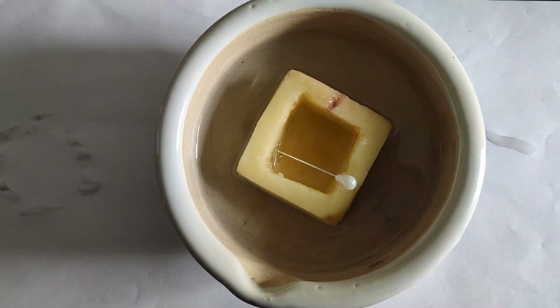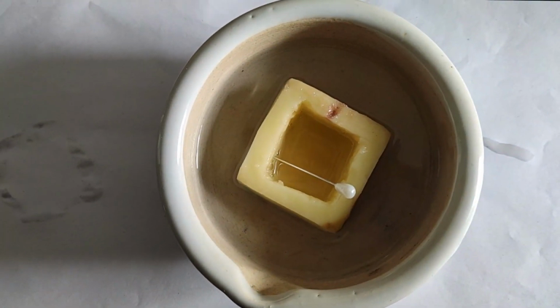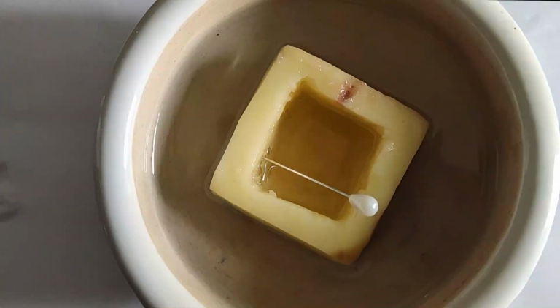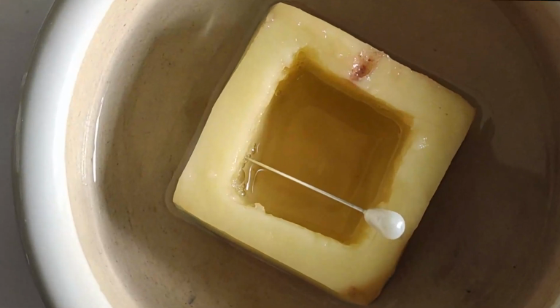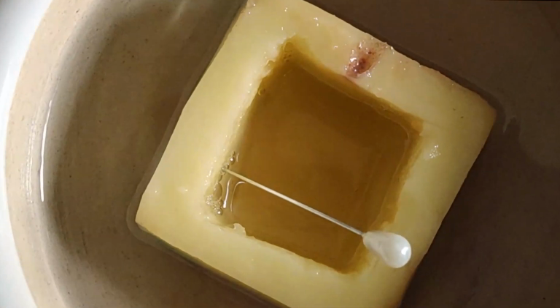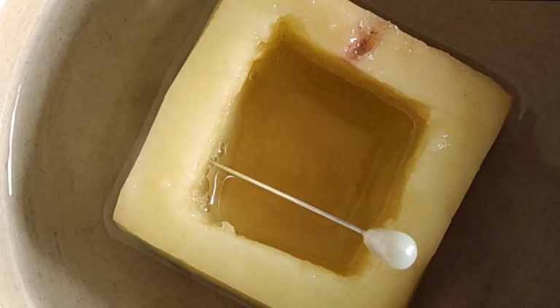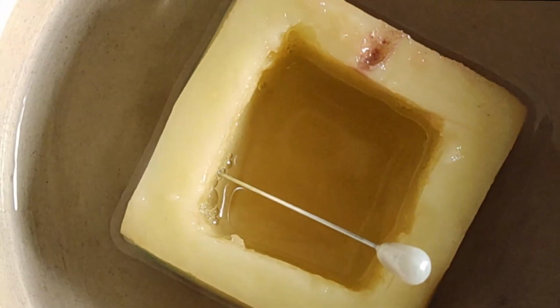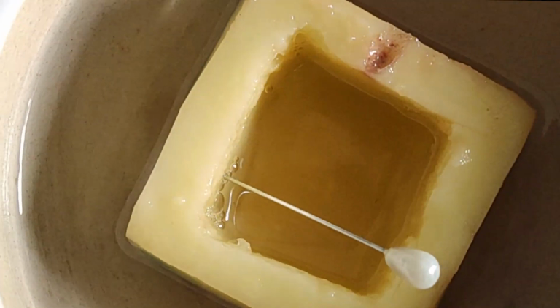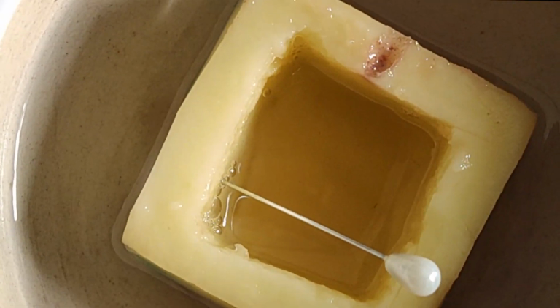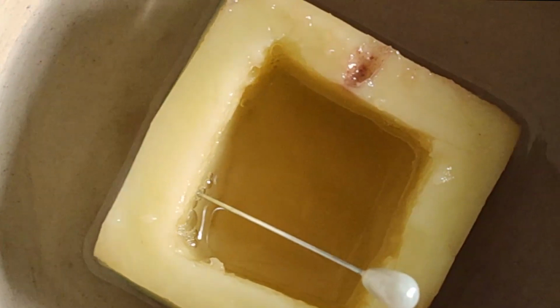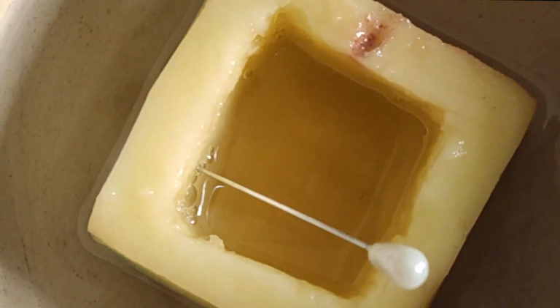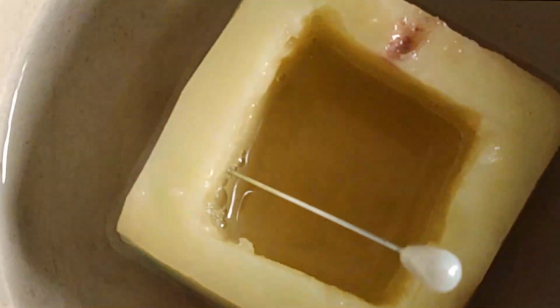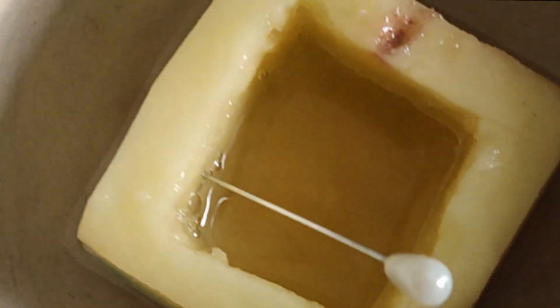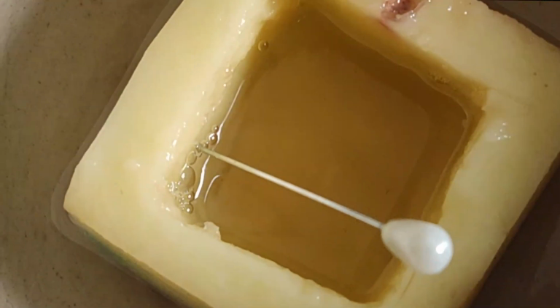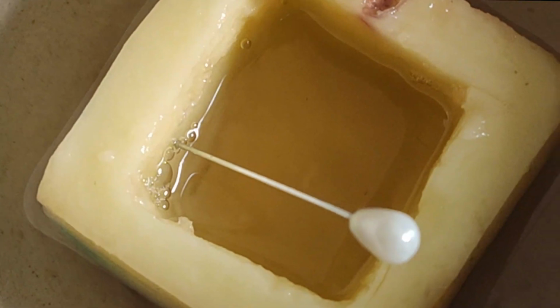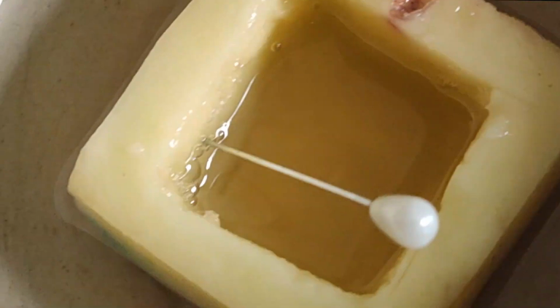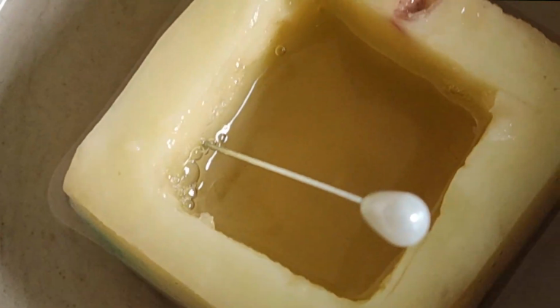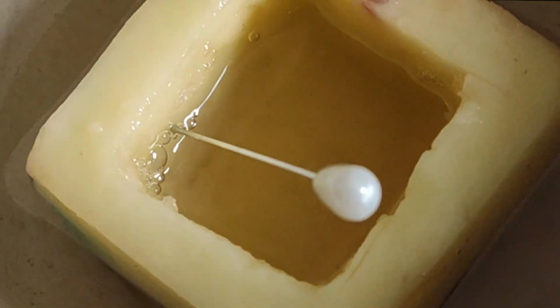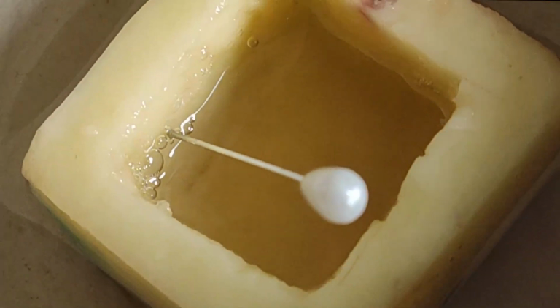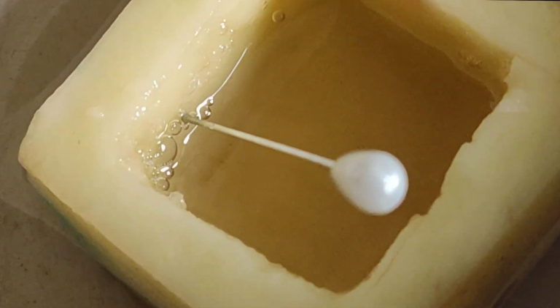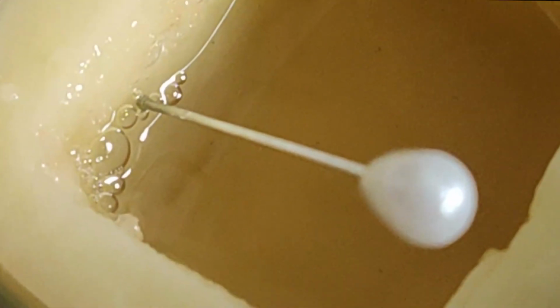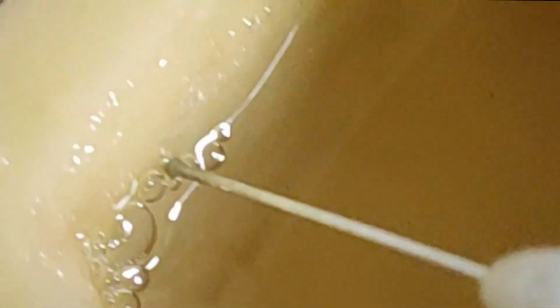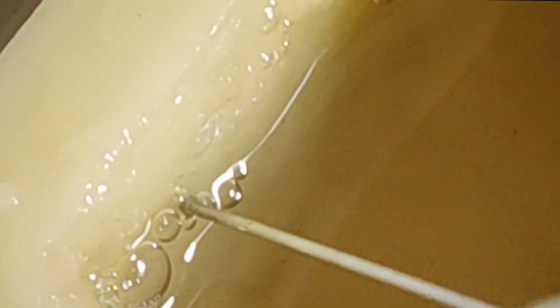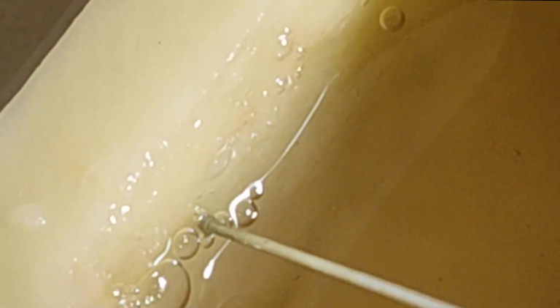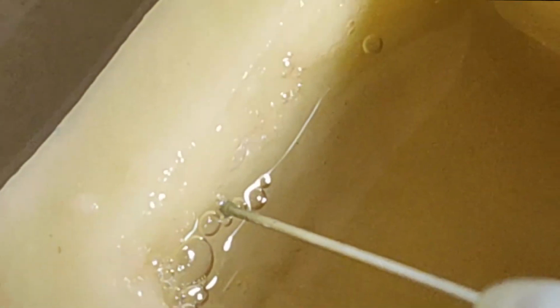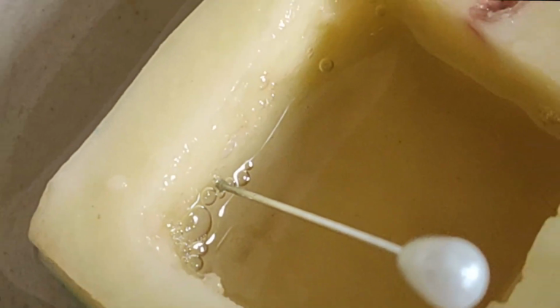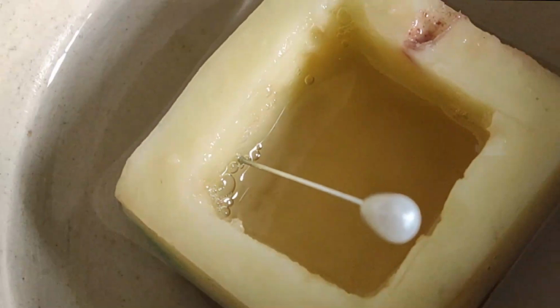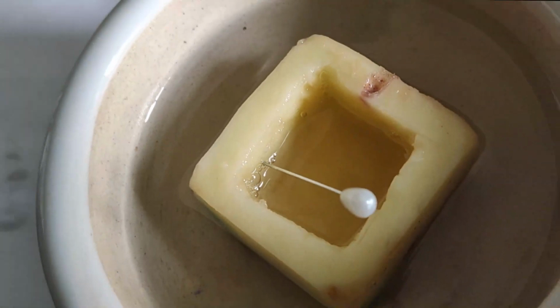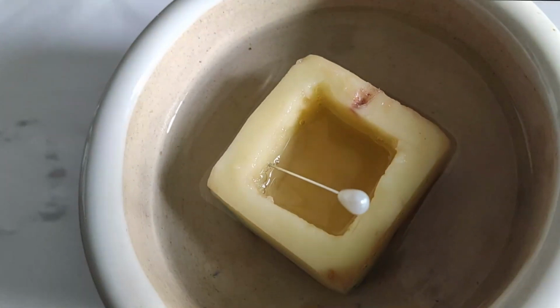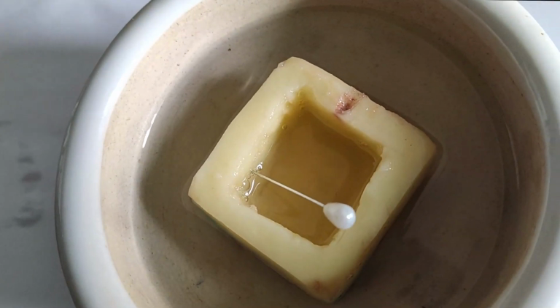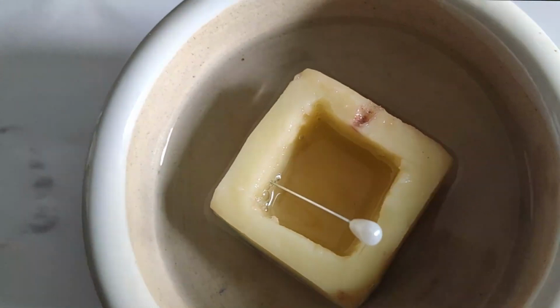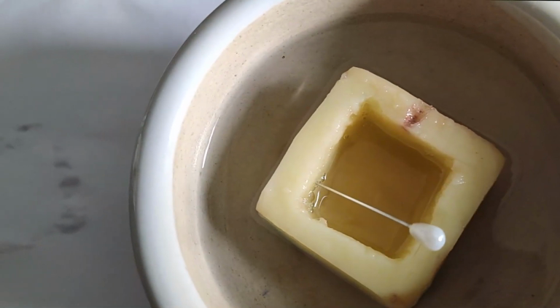Here, the water molecules present inside the potato represent a hypertonic solution, and outside the potato is a hypotonic solution. So, according to the law of osmosis, water molecules have to travel inside the potato.